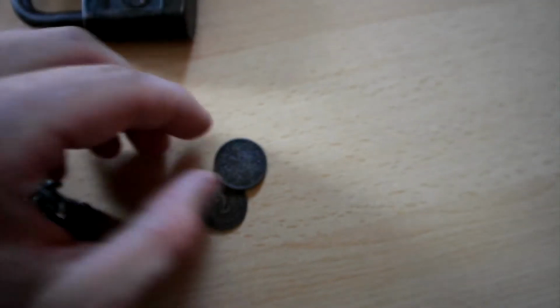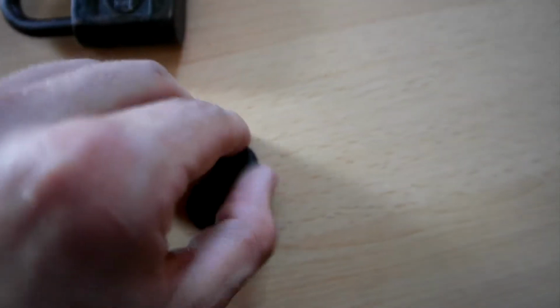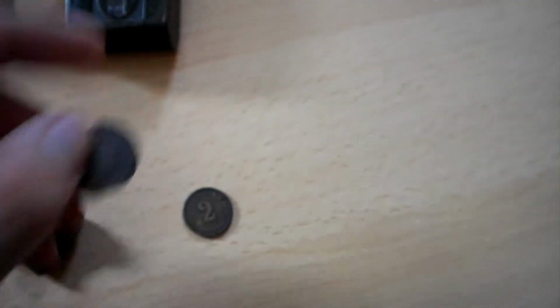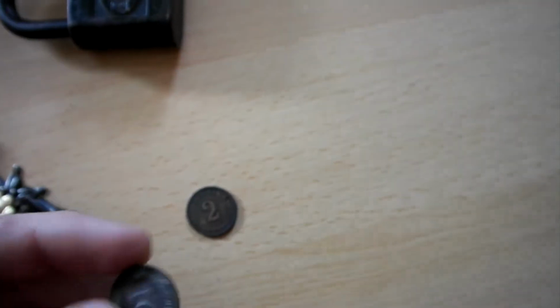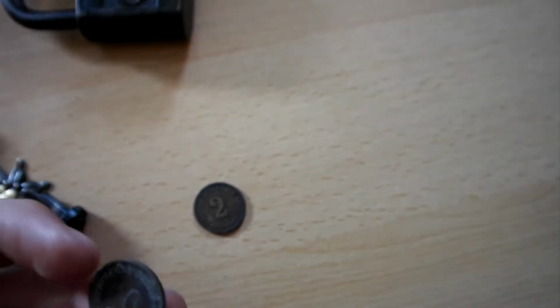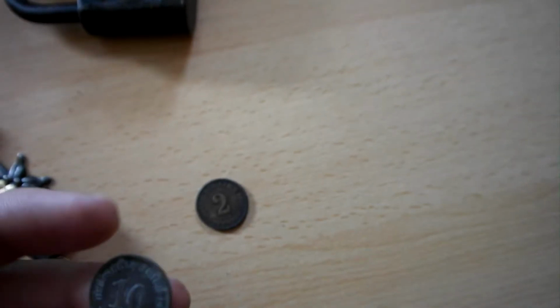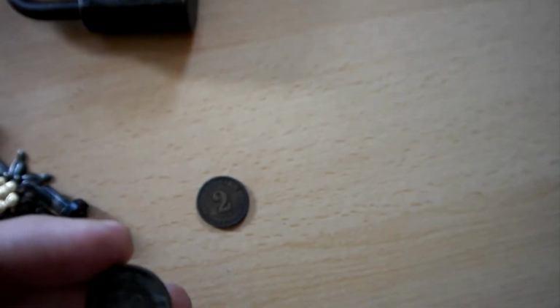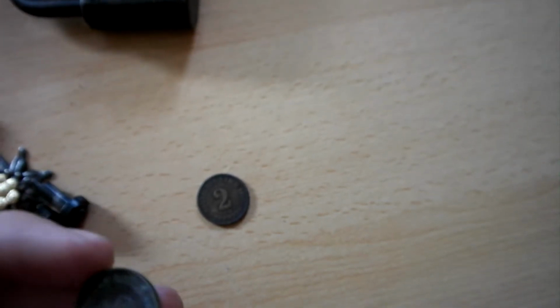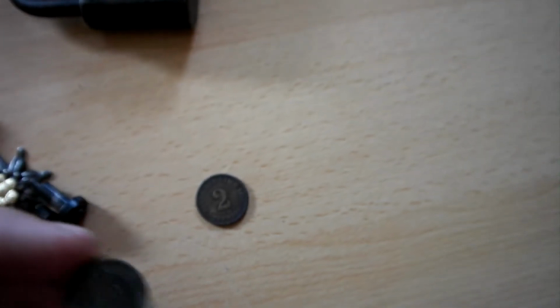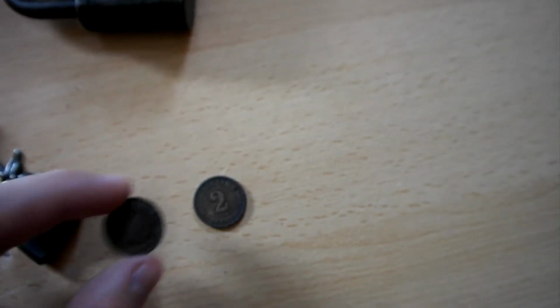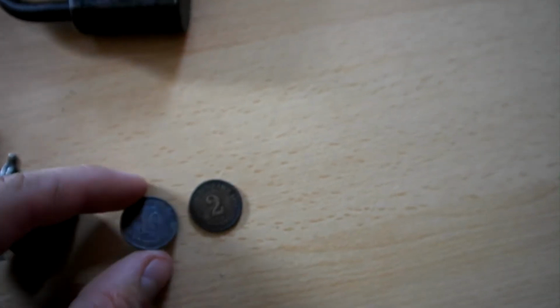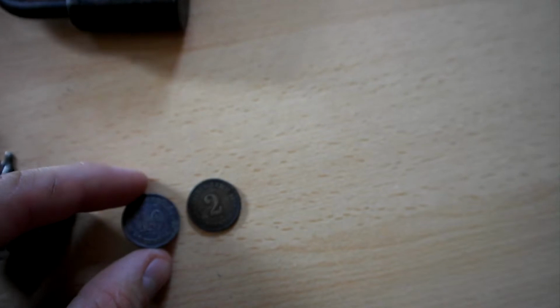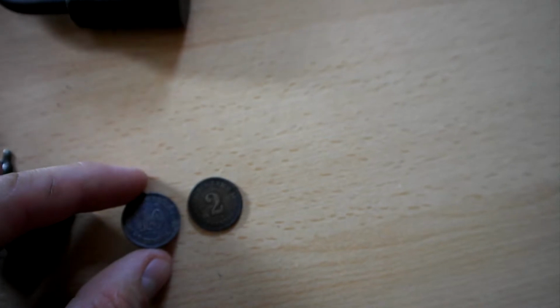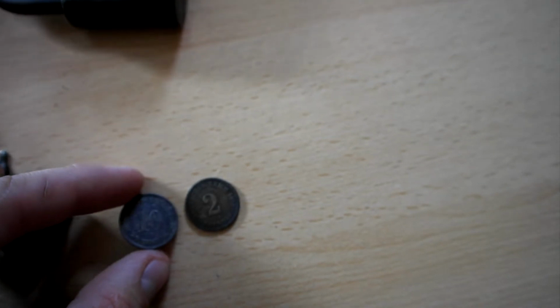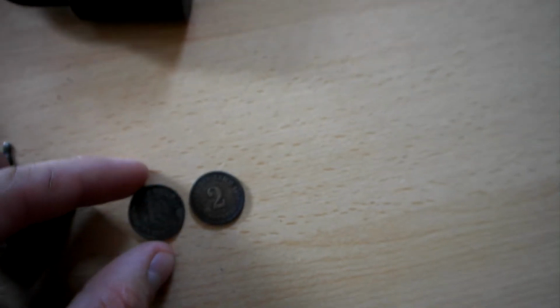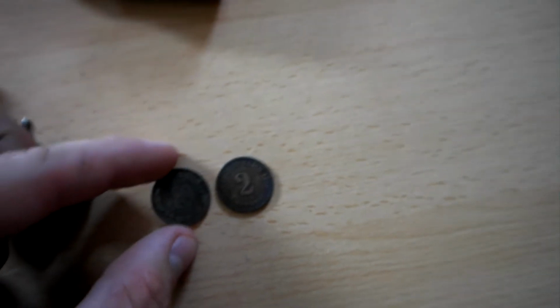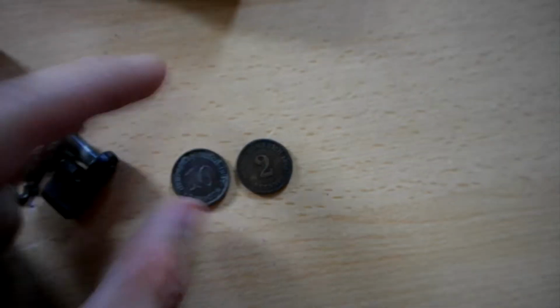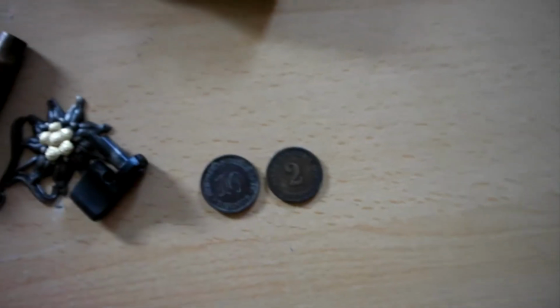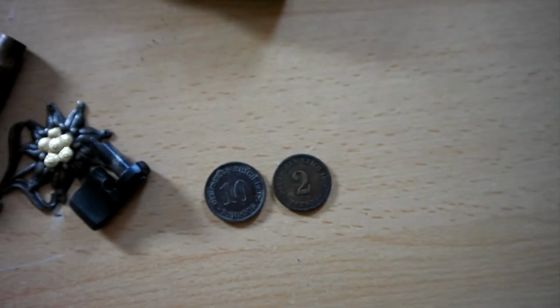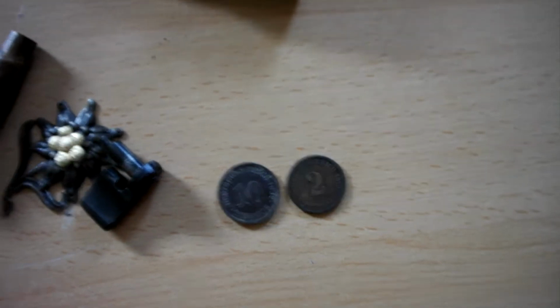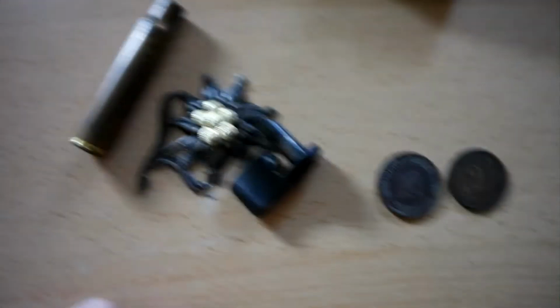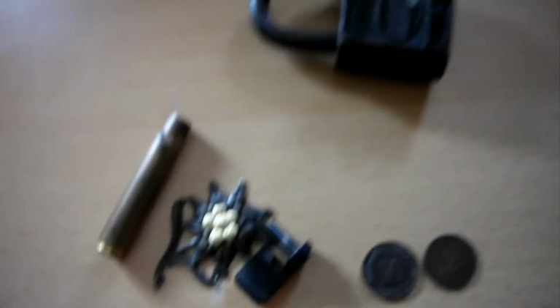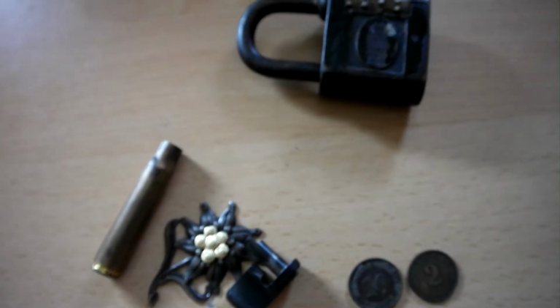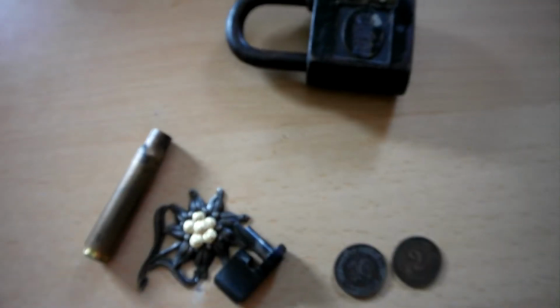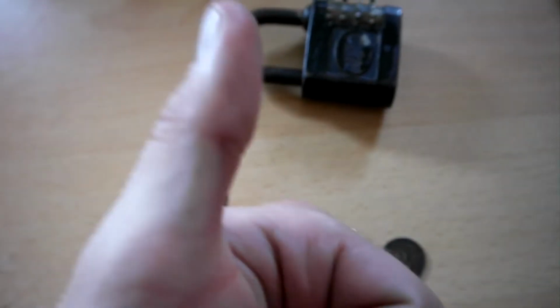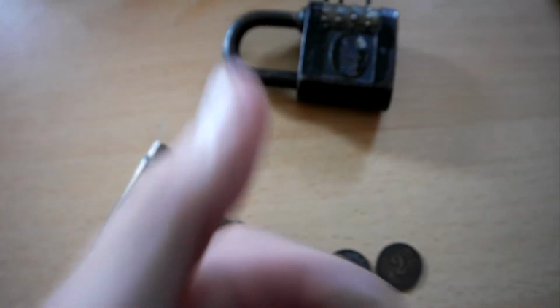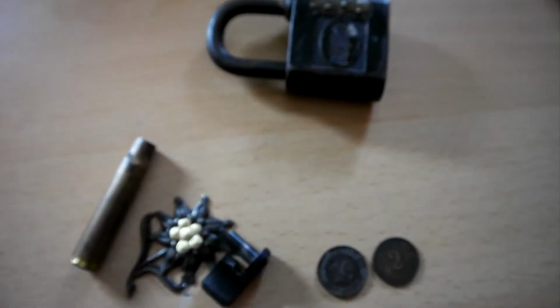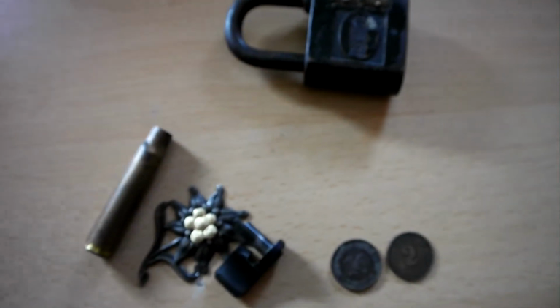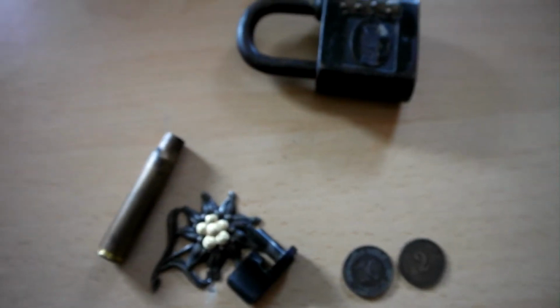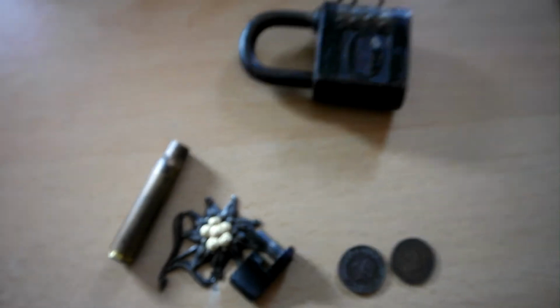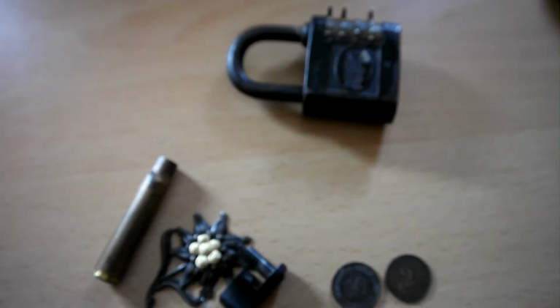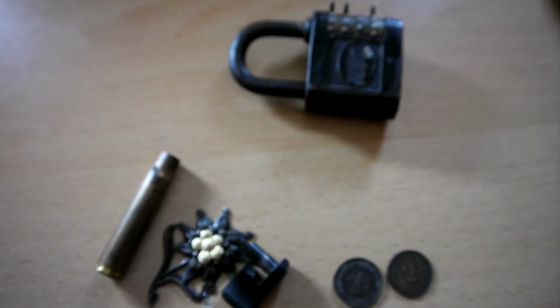And here we have two coins. This one is a two or ice panic from 1876, and this one right here is from 1907. Cool, good things! Thank you, hope you enjoyed it.